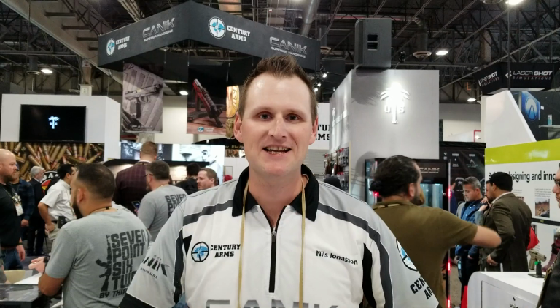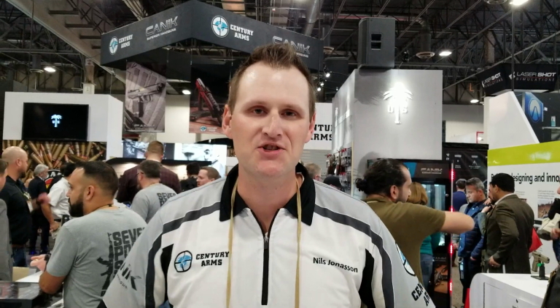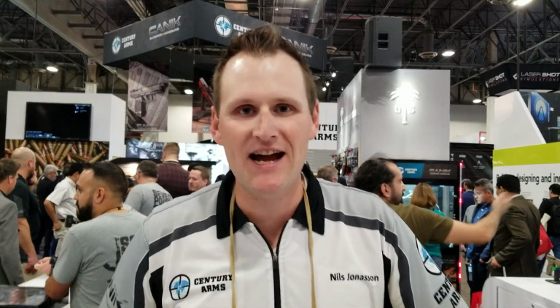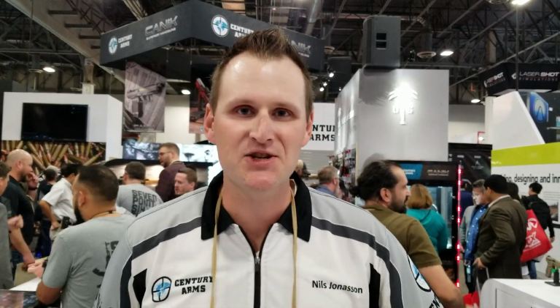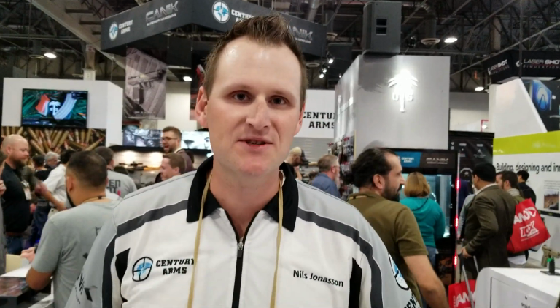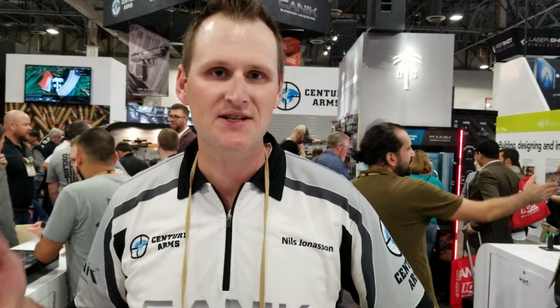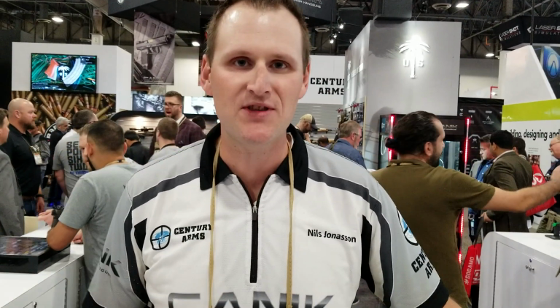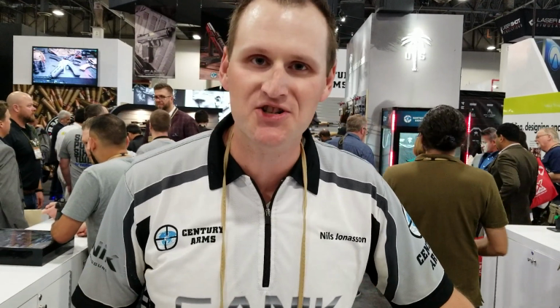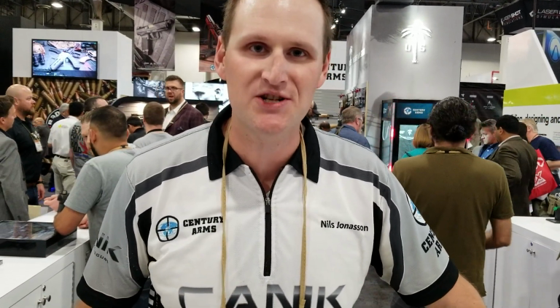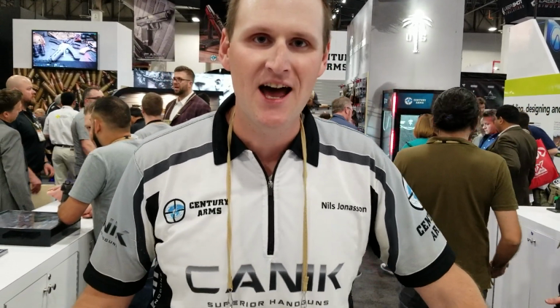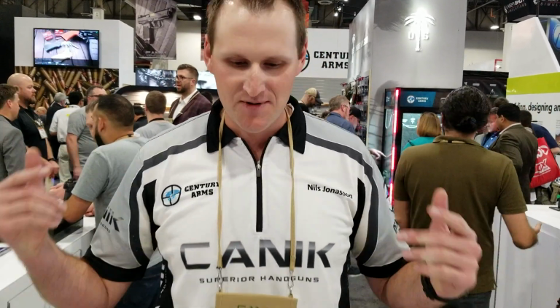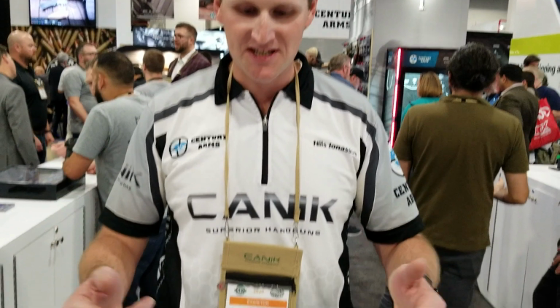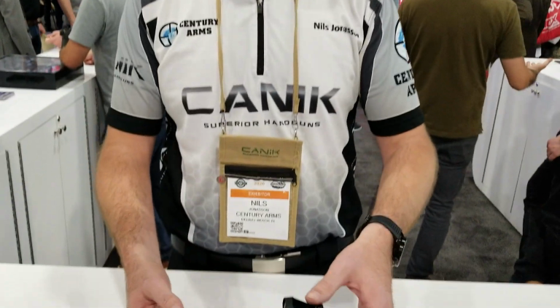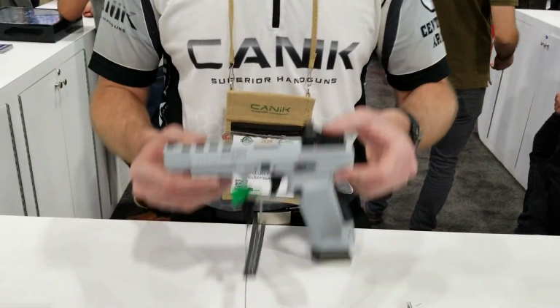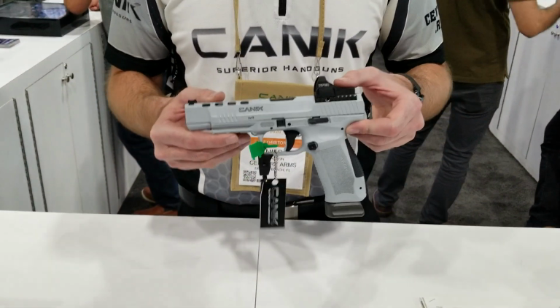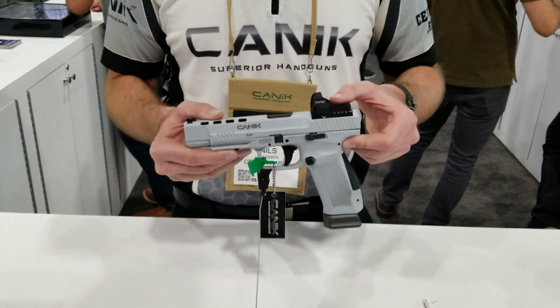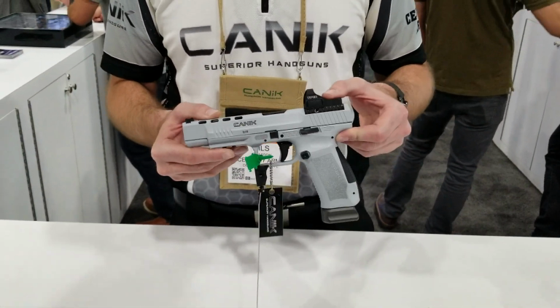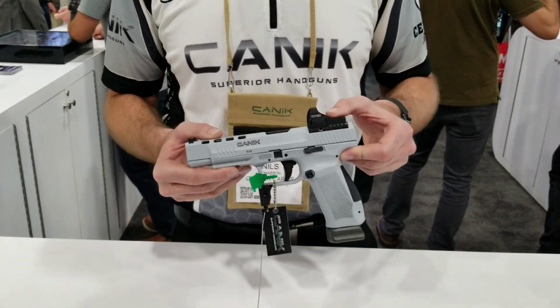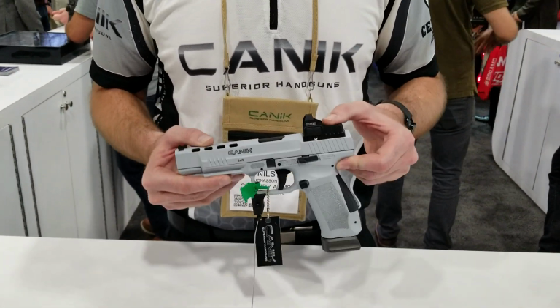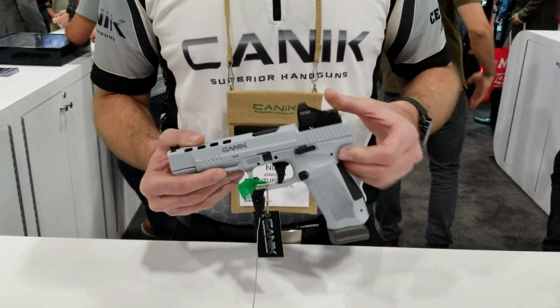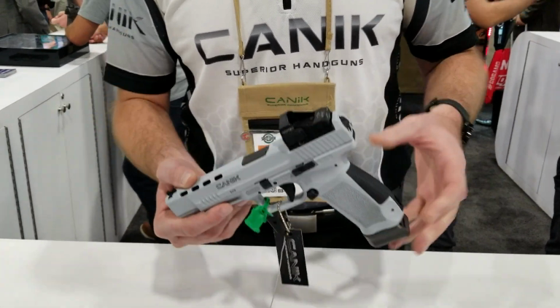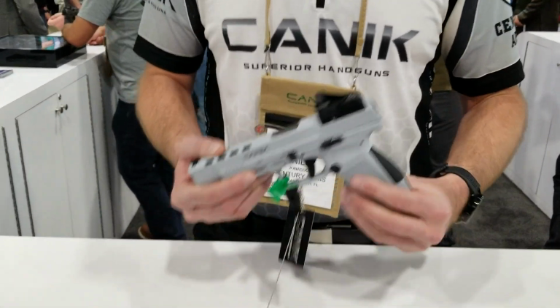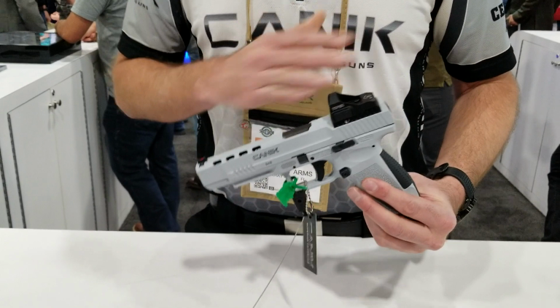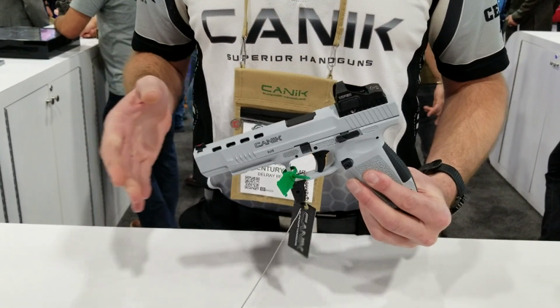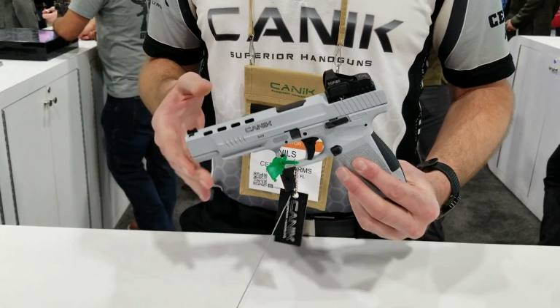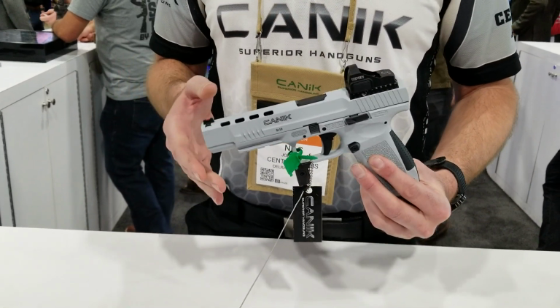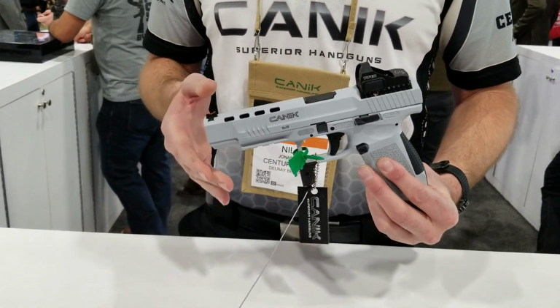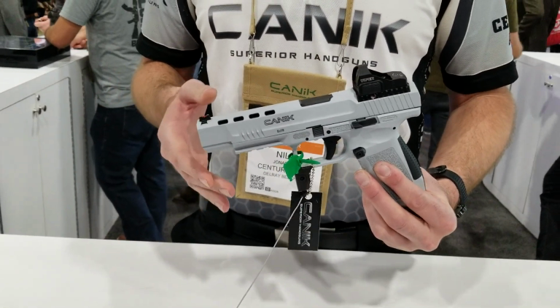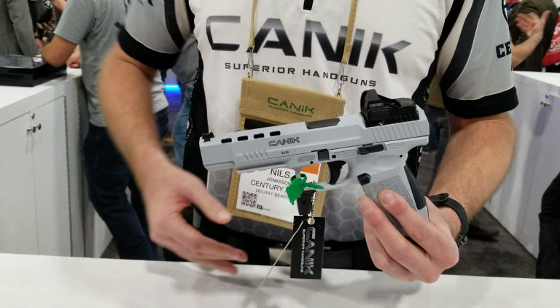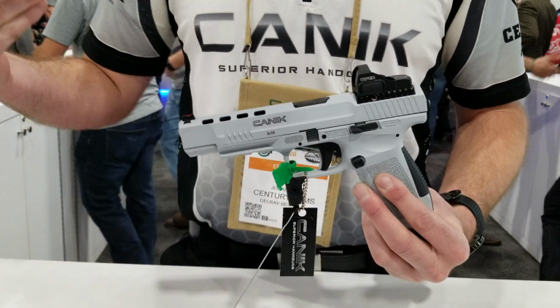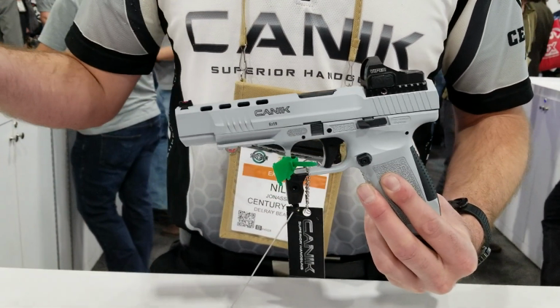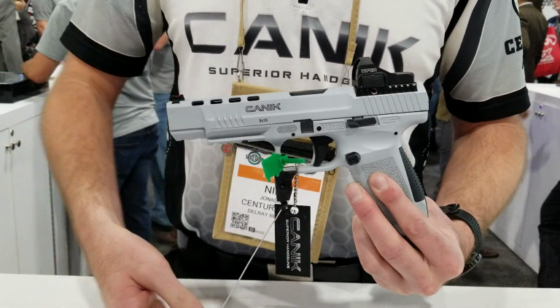Hey guys, Nils Jonson here at the Century Arms Canik USA booth at SHOT Show 2020. I am here with the Special Edition Whiteout Canik TP9 SFX. This incorporates all the same features of the standard TP9 SFX, but it's Cerakoted all white.